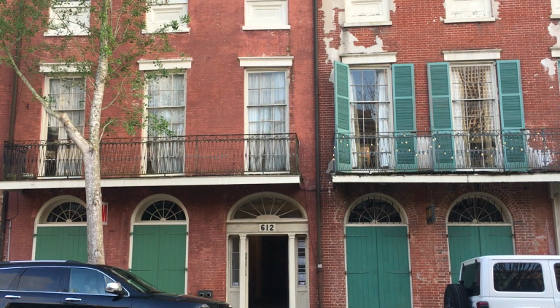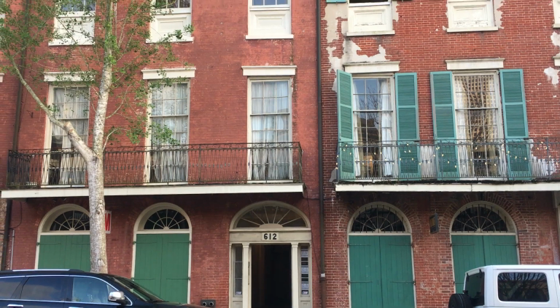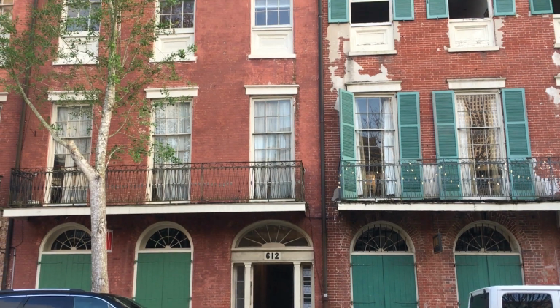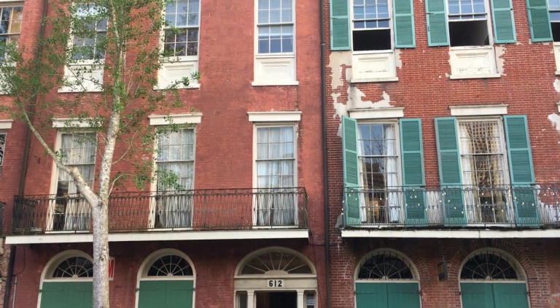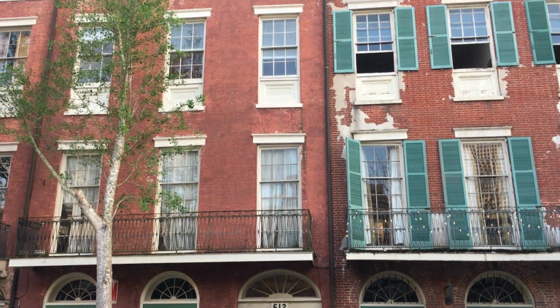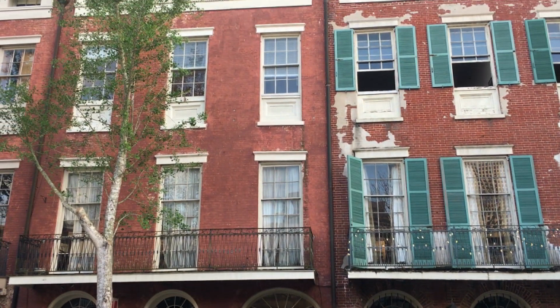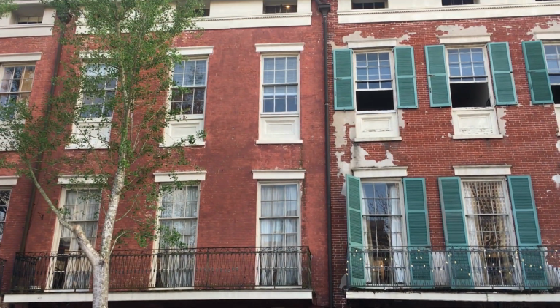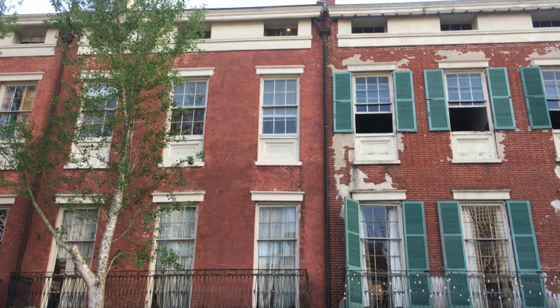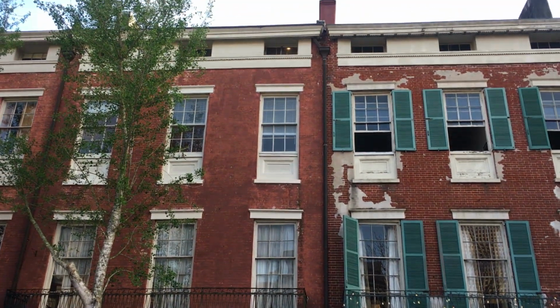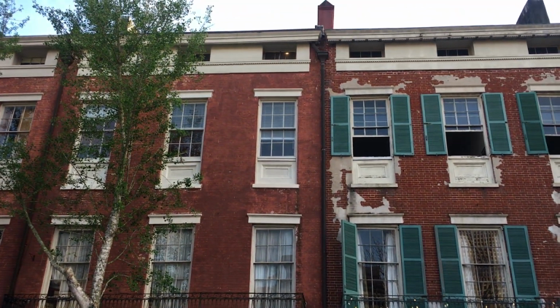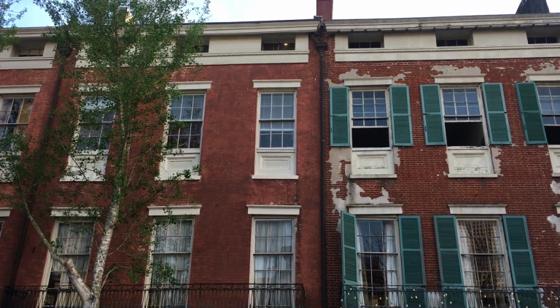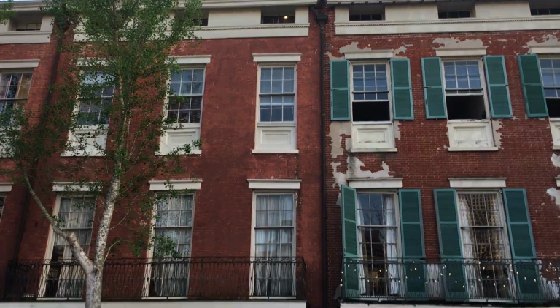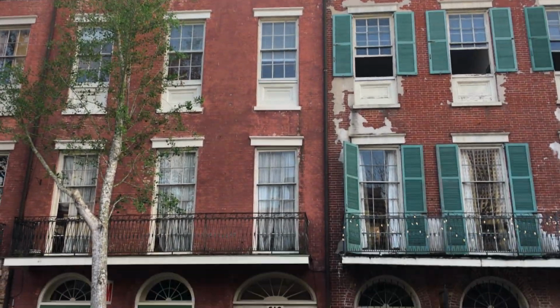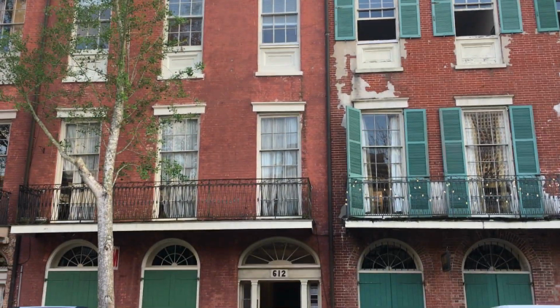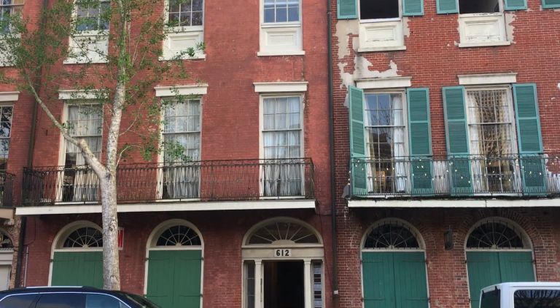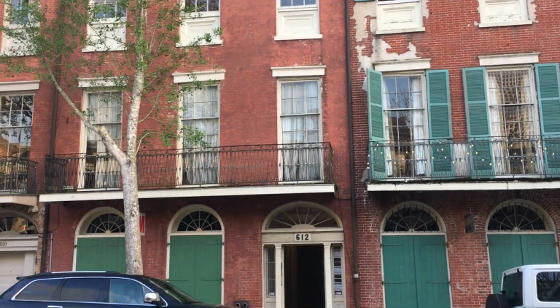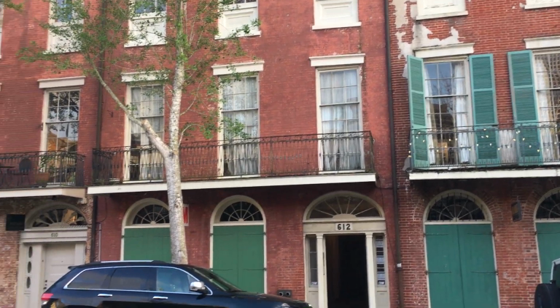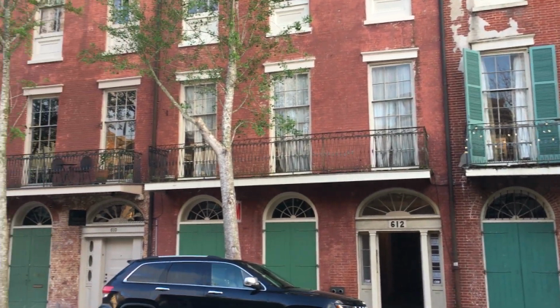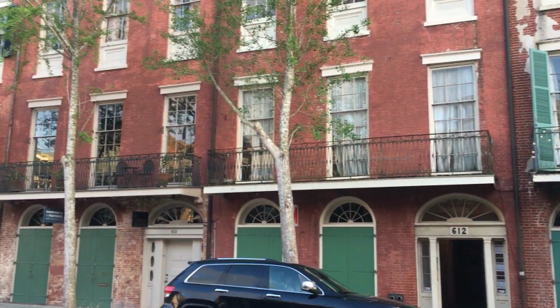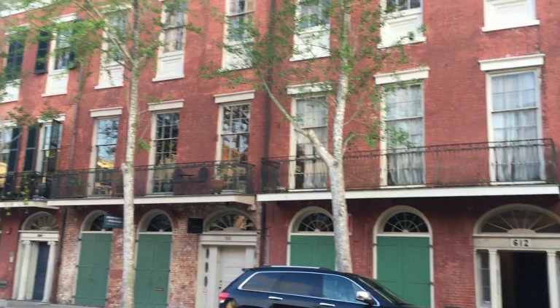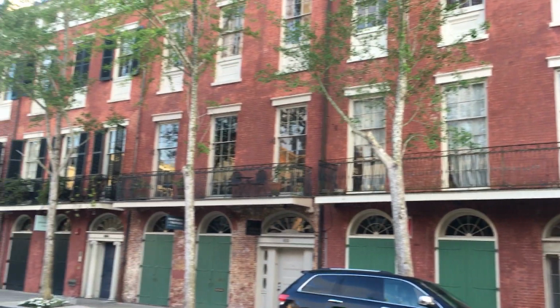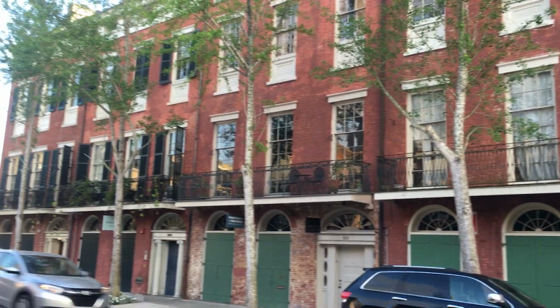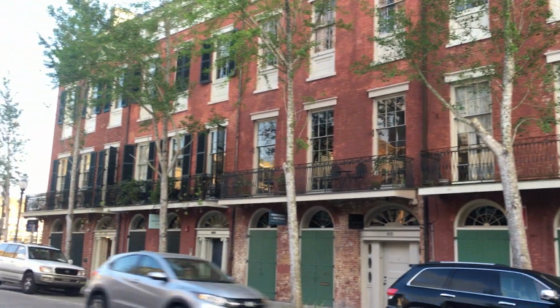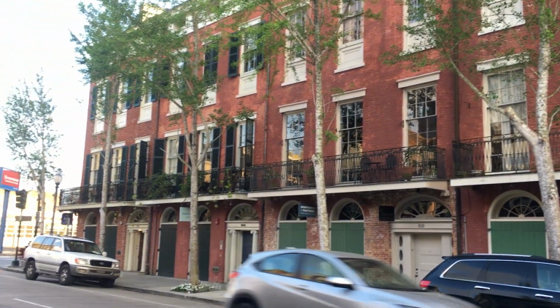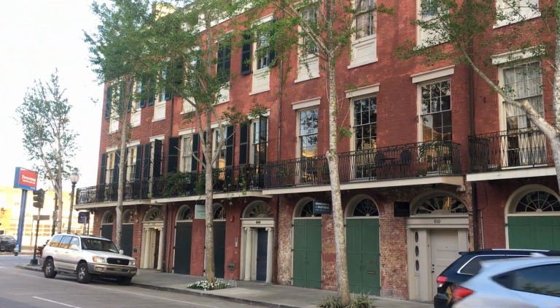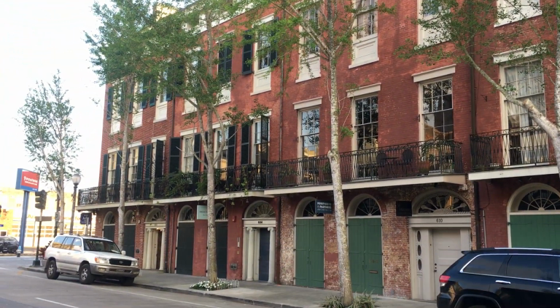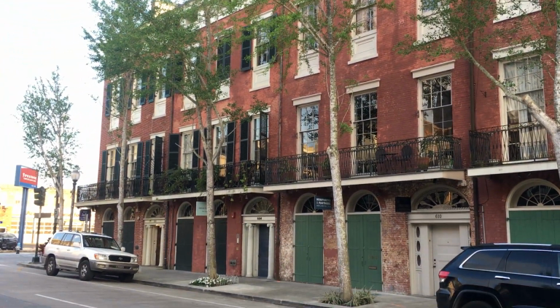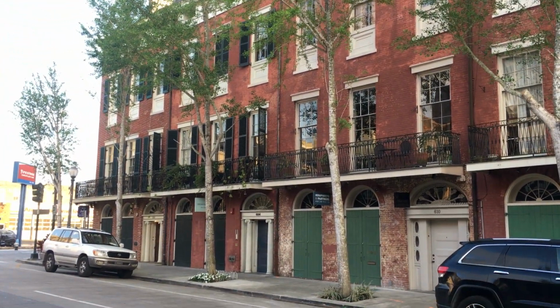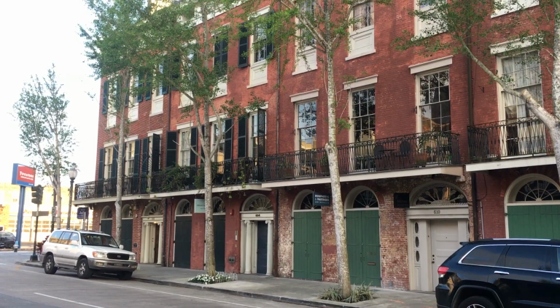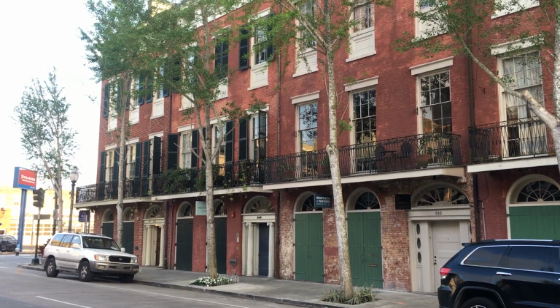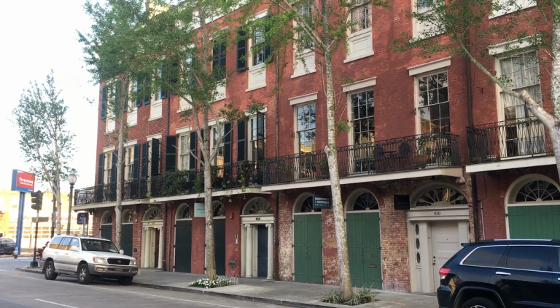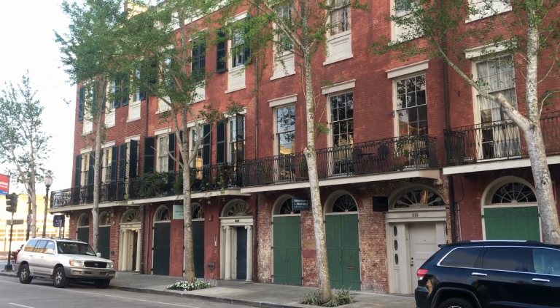Hi everyone, this is Susanna of the Annesley Marshall Group at McHenry Residential, here at Julia Row to take you on a tour of 612 Julia, right at Camp Street.